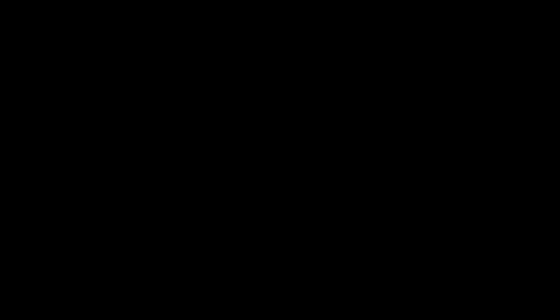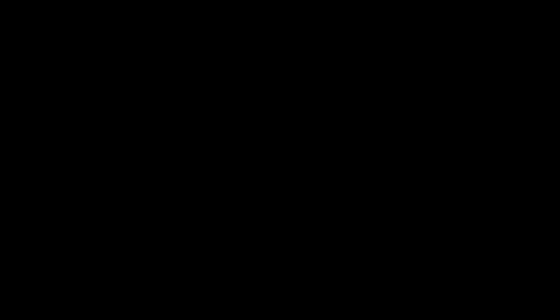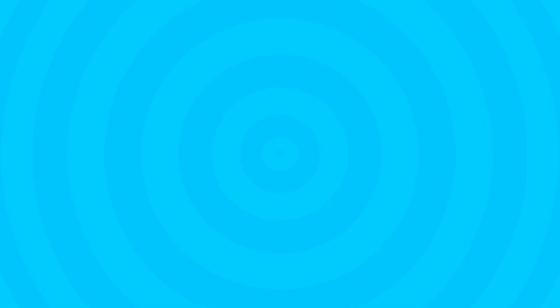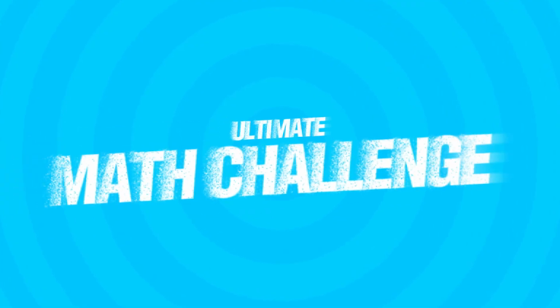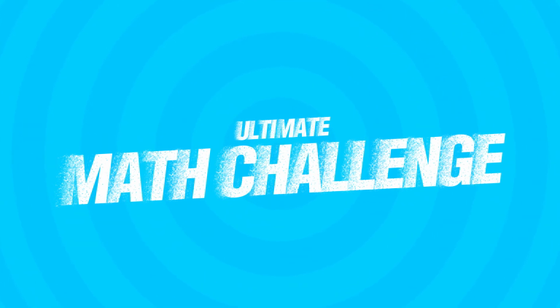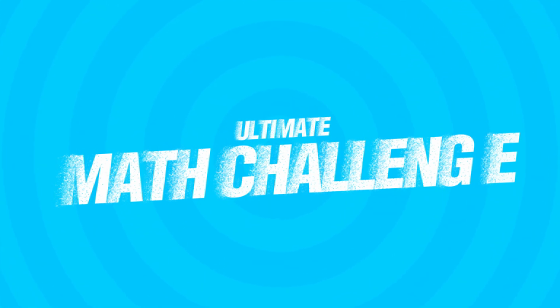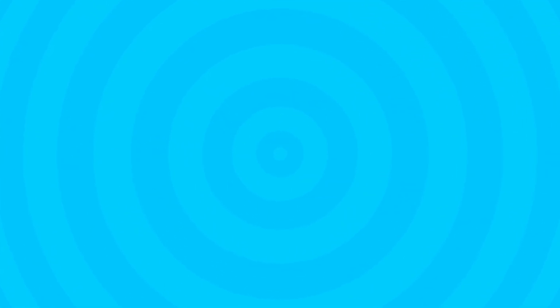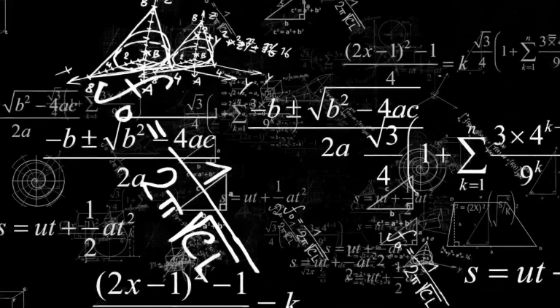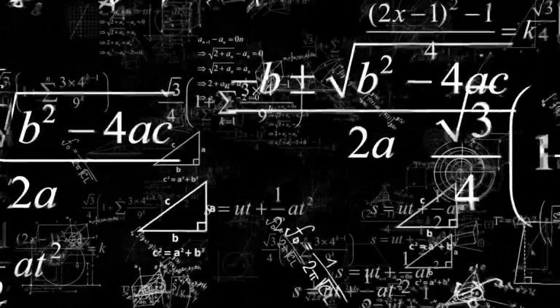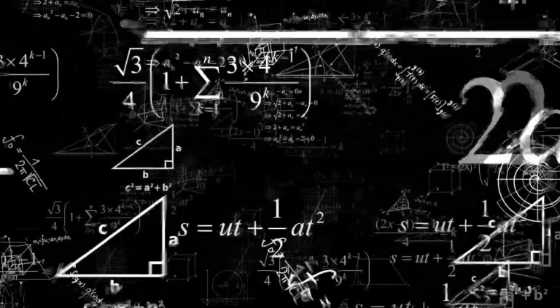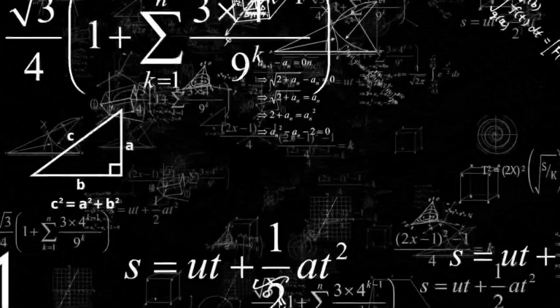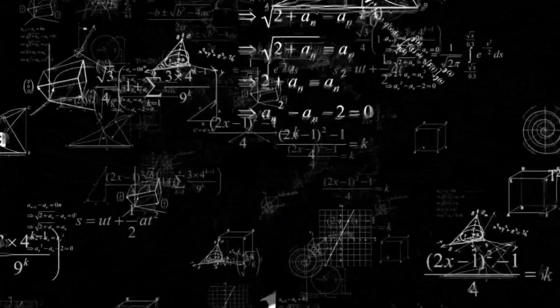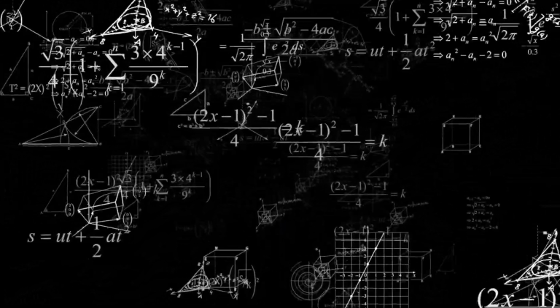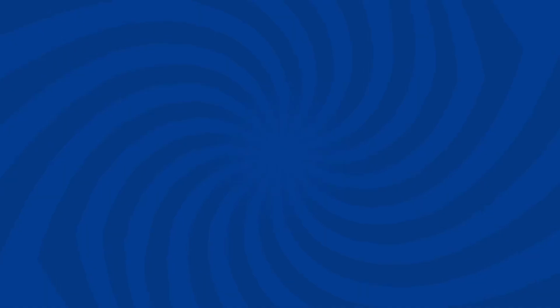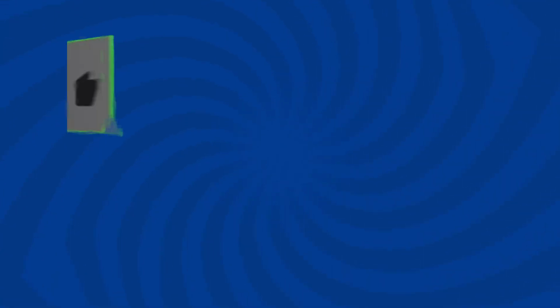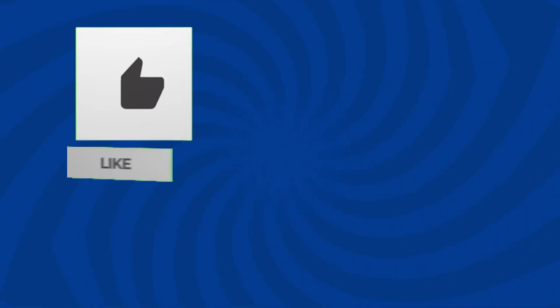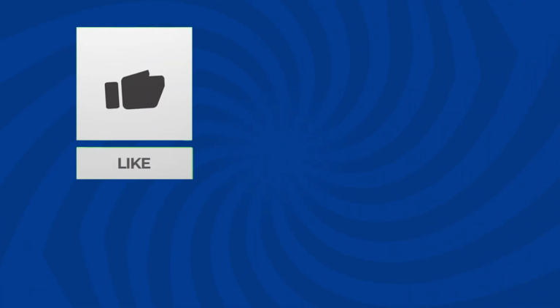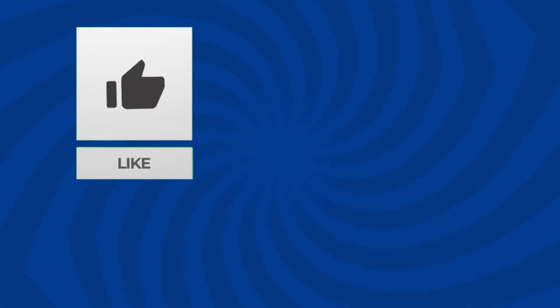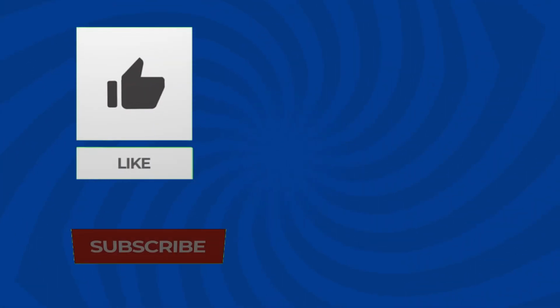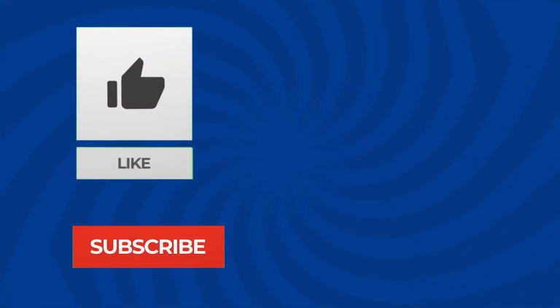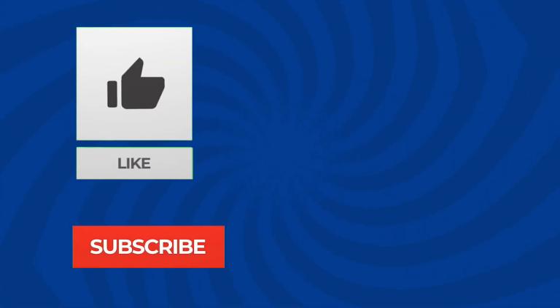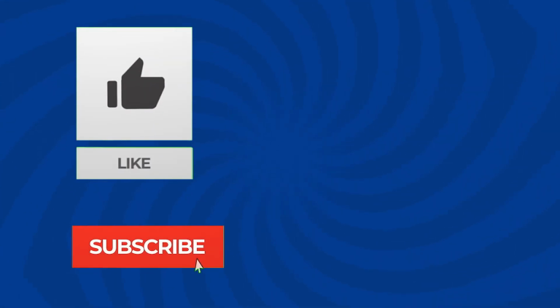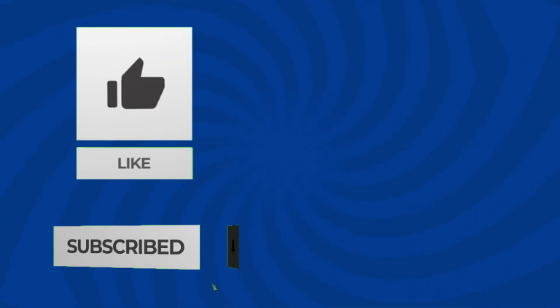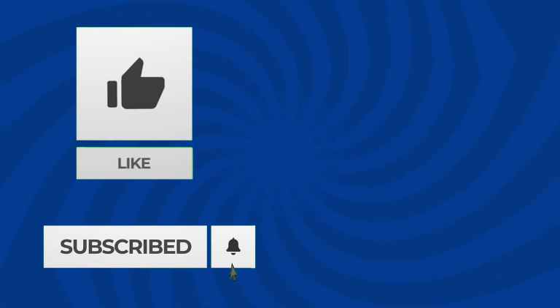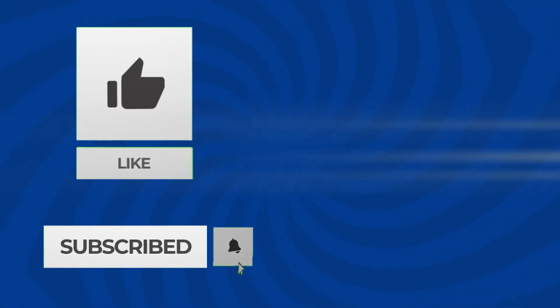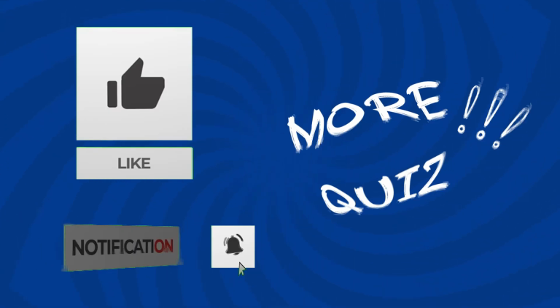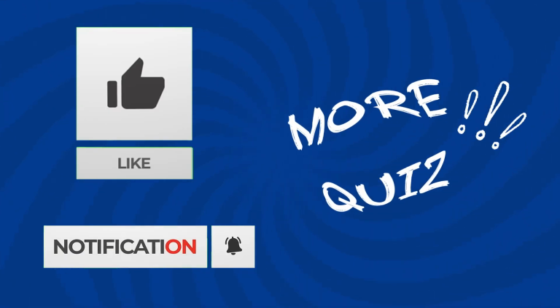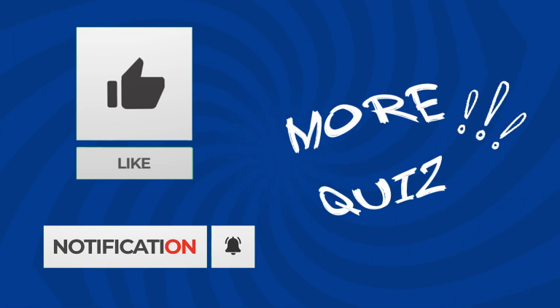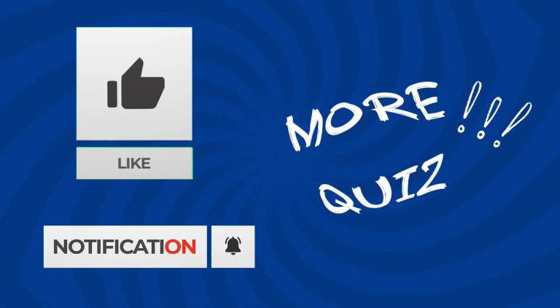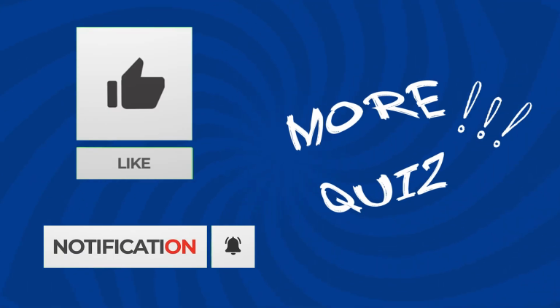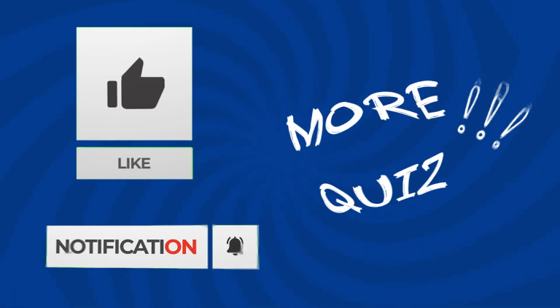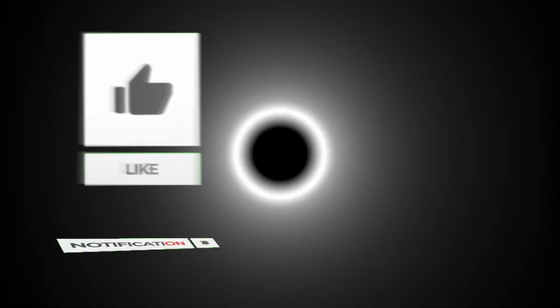Welcome to the Ultimate Math Challenge! Can you solve all 90 addition and subtraction questions? But before we start, don't forget to like this video and subscribe to this channel for more quizzes like this. Let's begin!